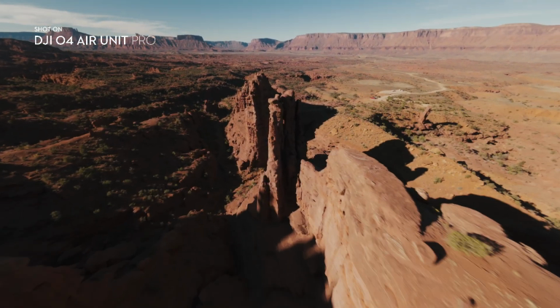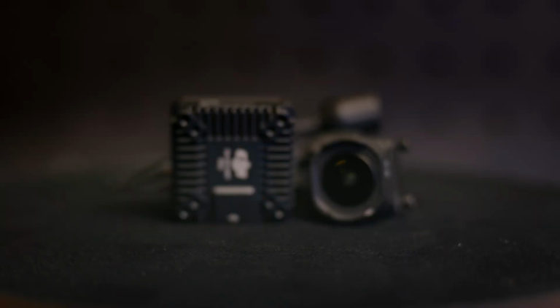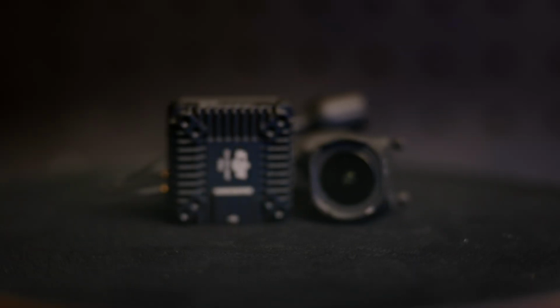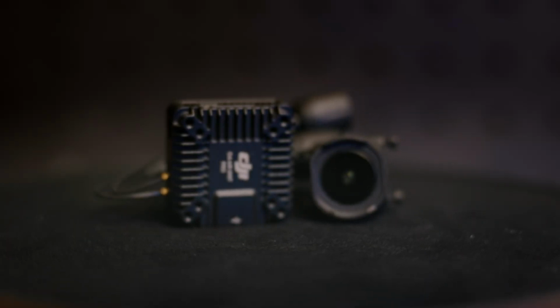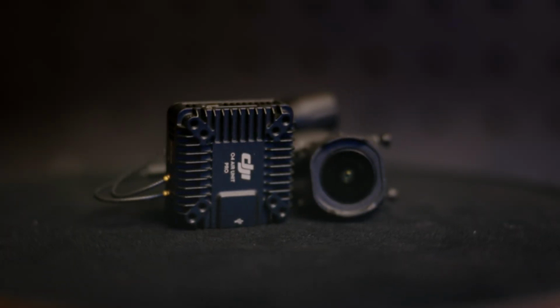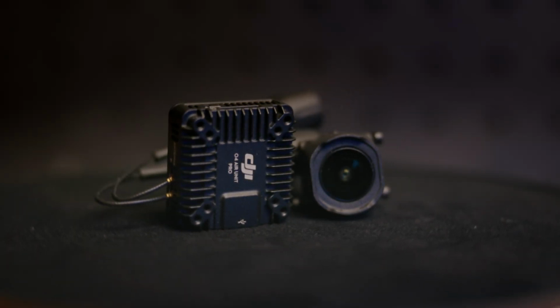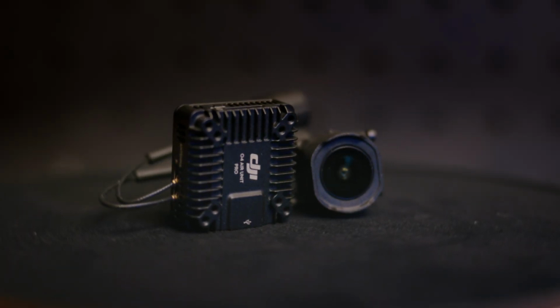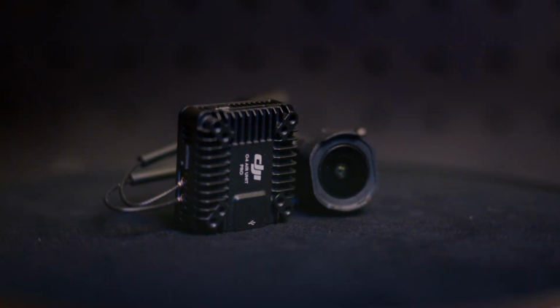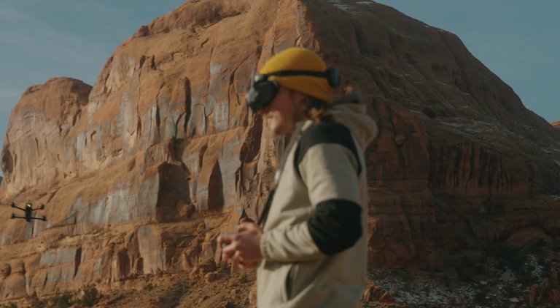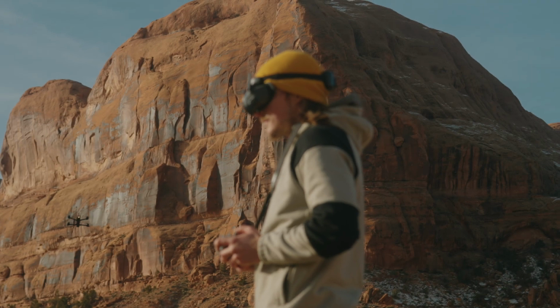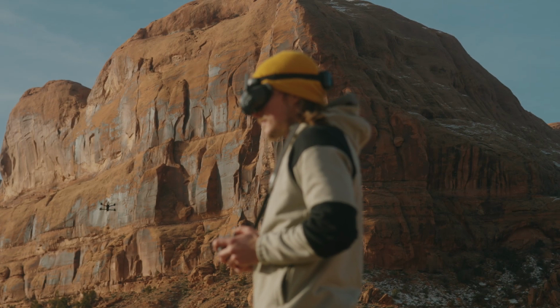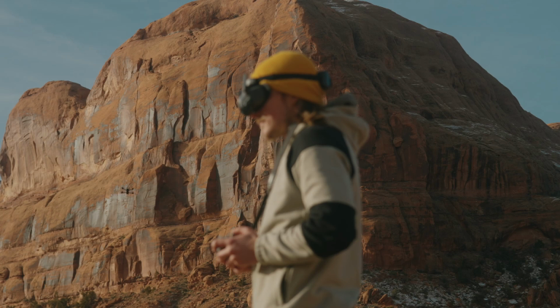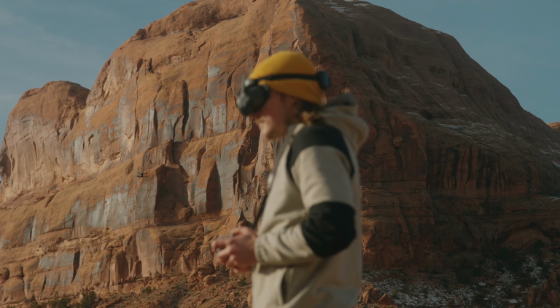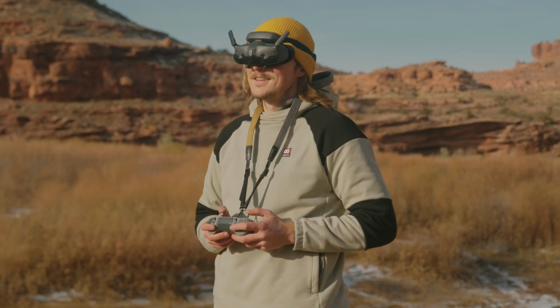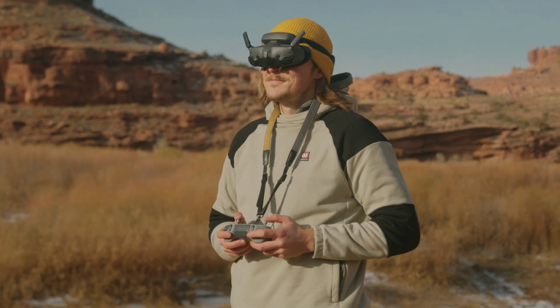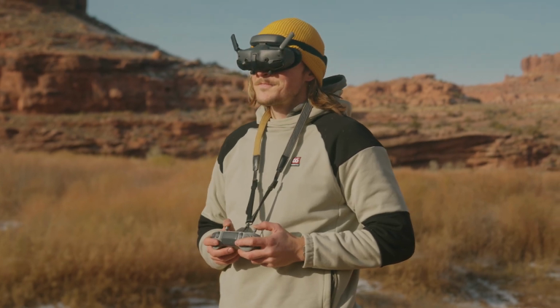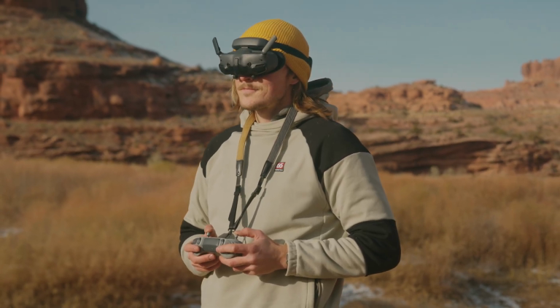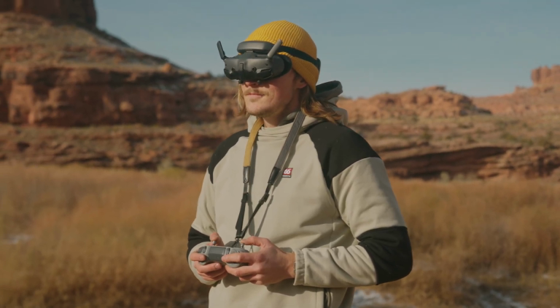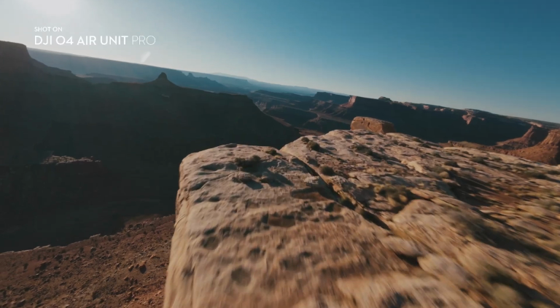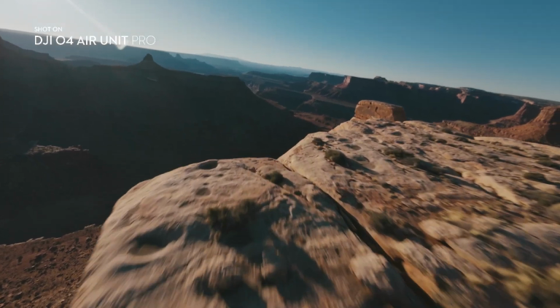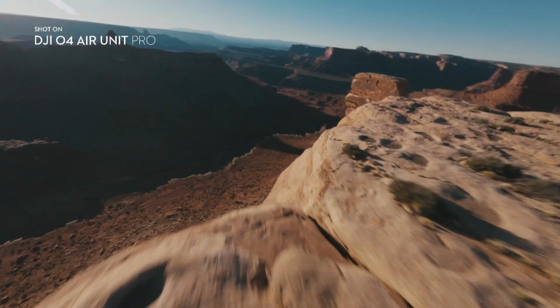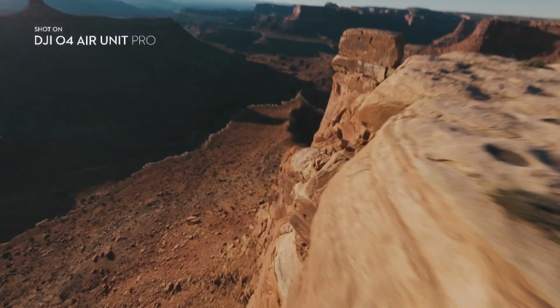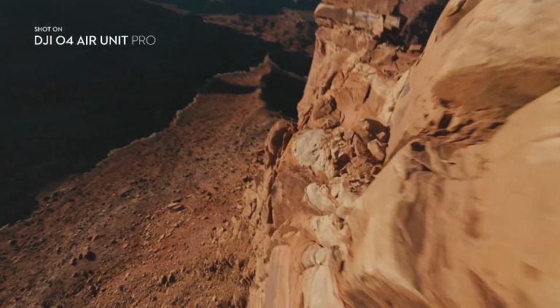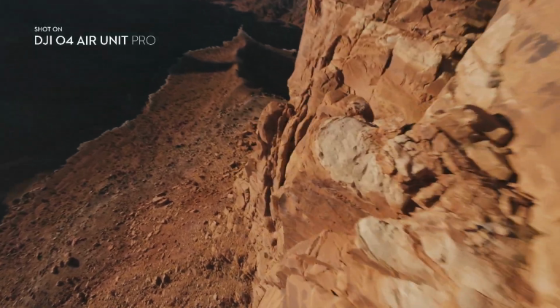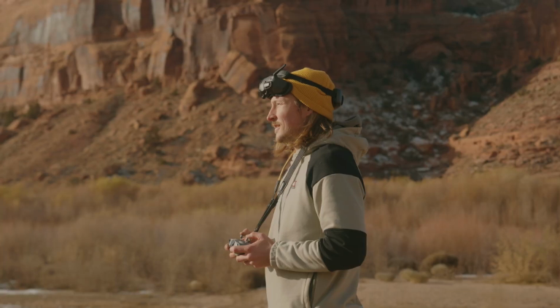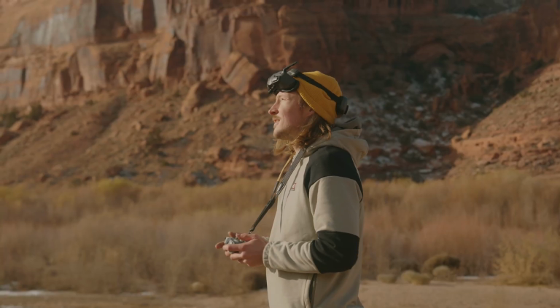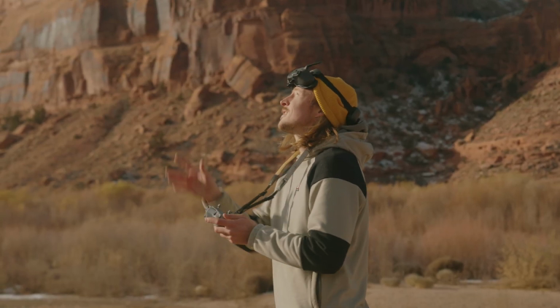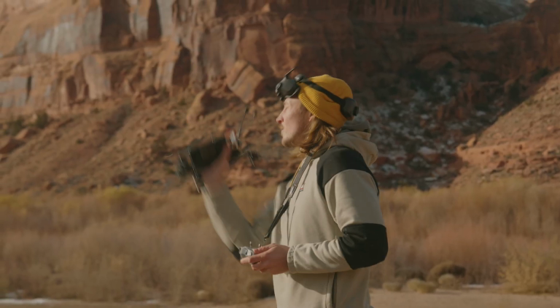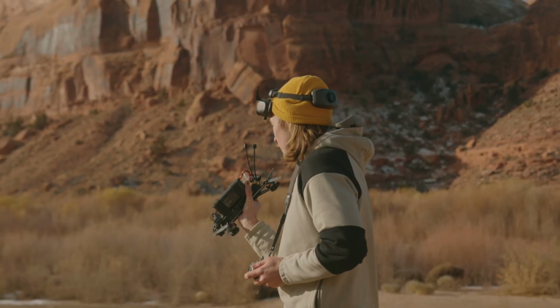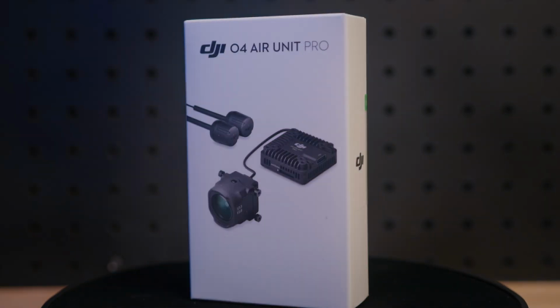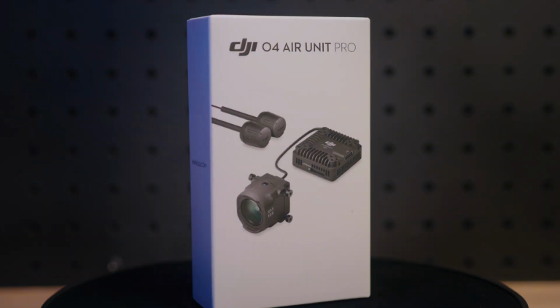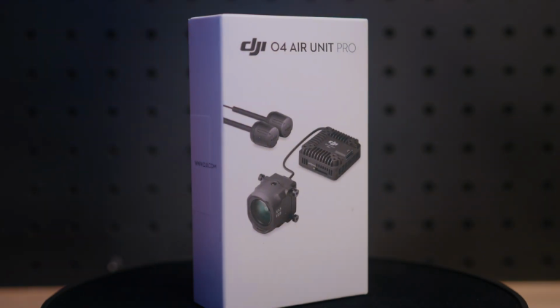This new air unit installs the exact same way as the previous digital FPV system. So if you're upgrading, all you have to do is plug and play. The air unit itself is small and lightweight, allowing for flexible combinations and assembly. And if you crash, the camera module can be easily replaced.